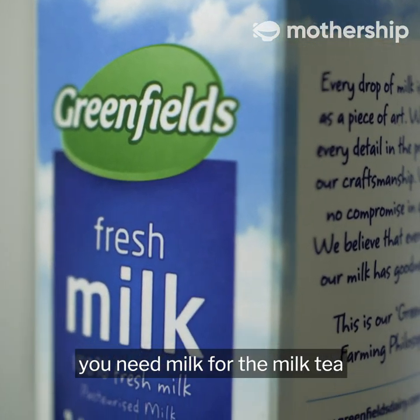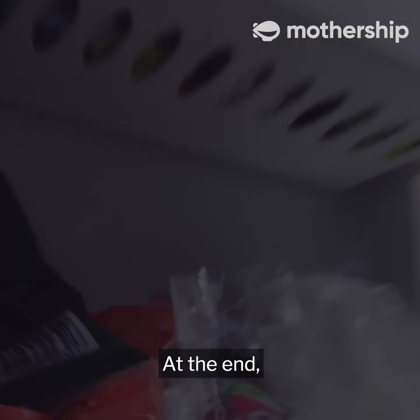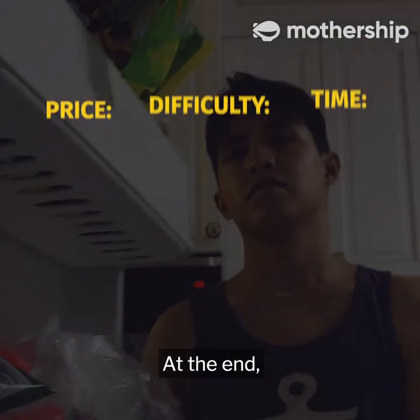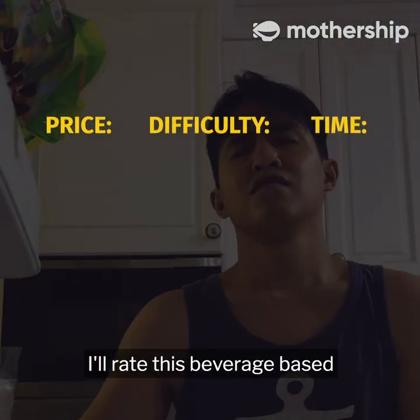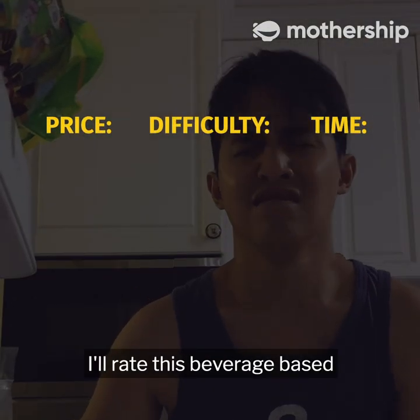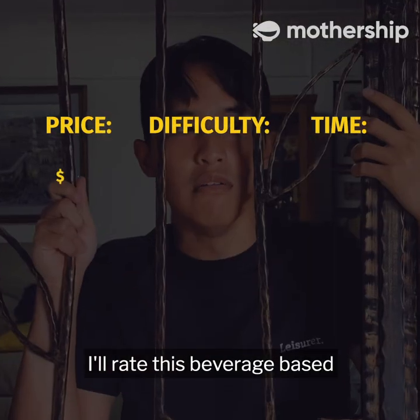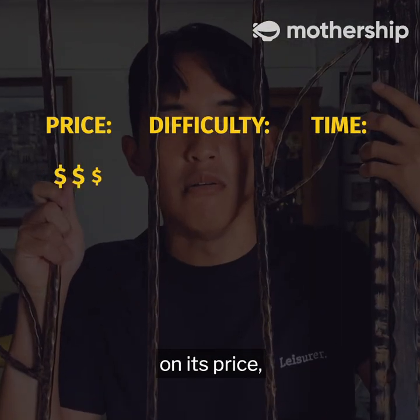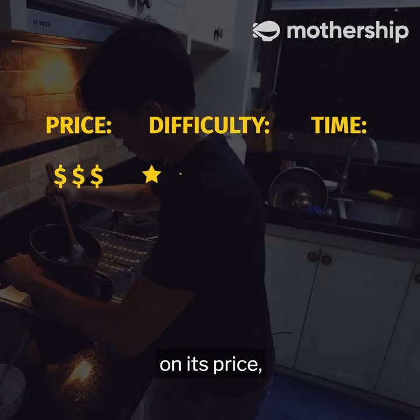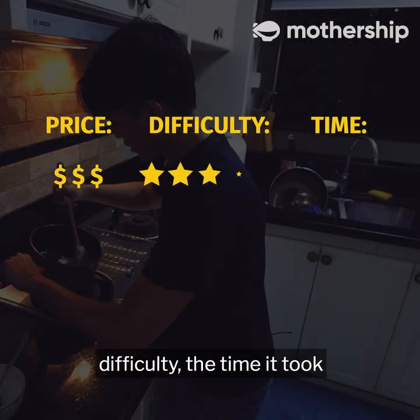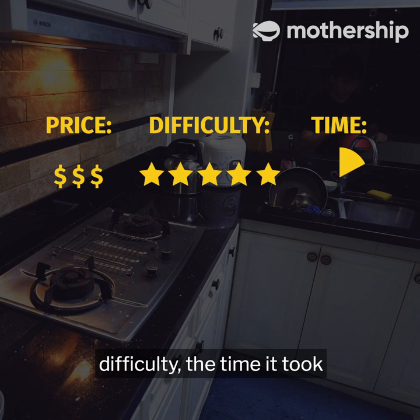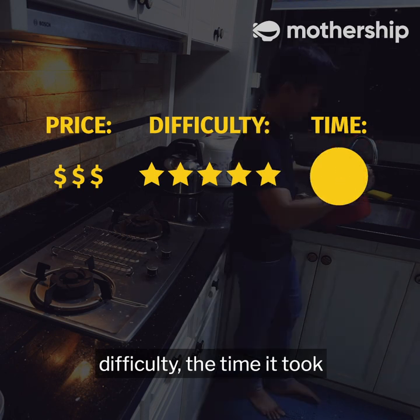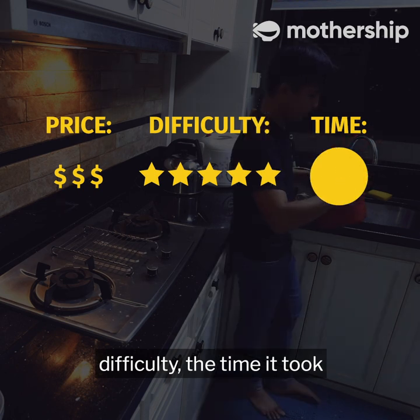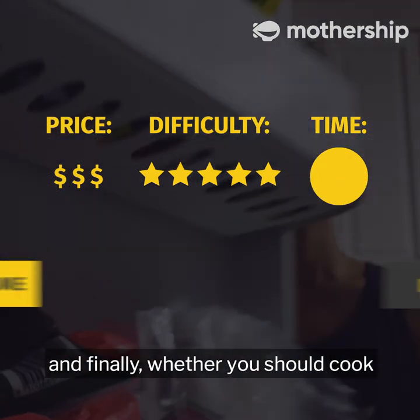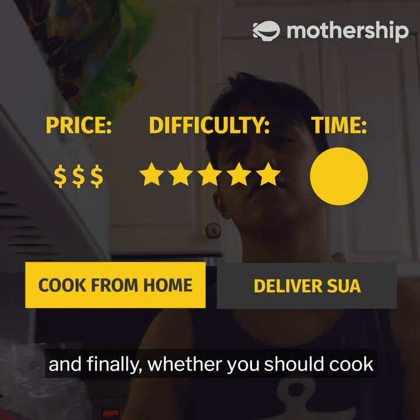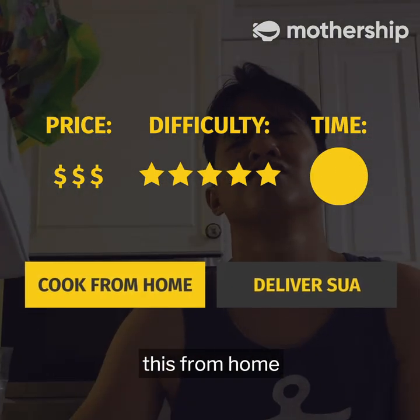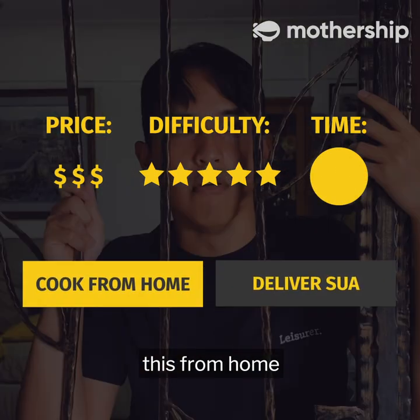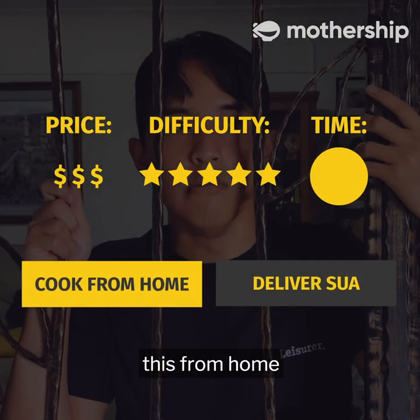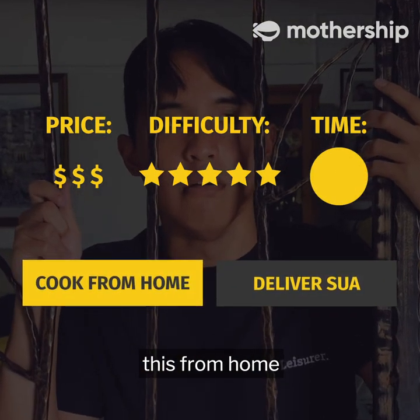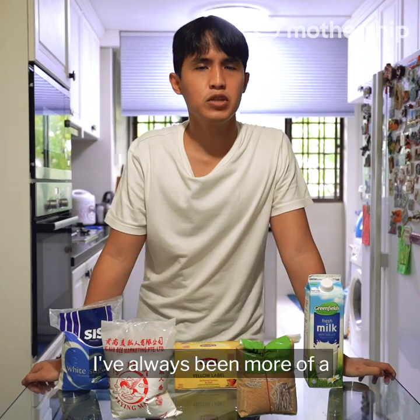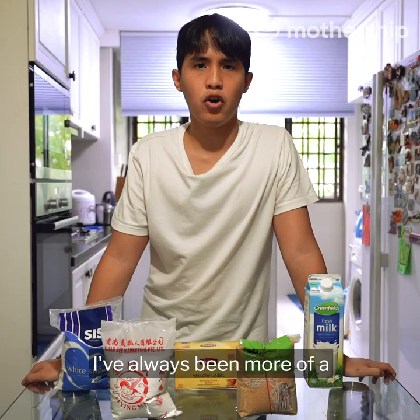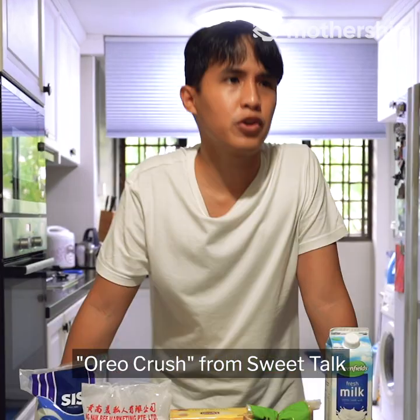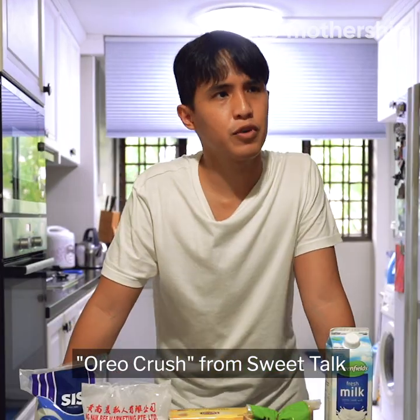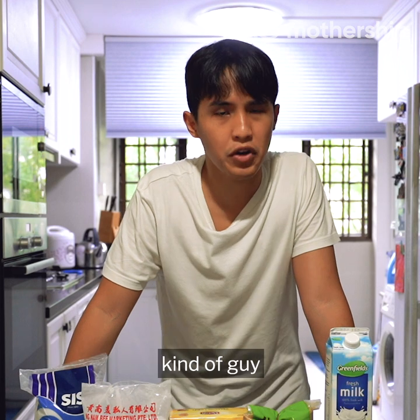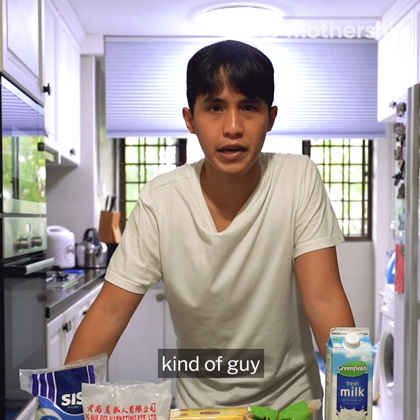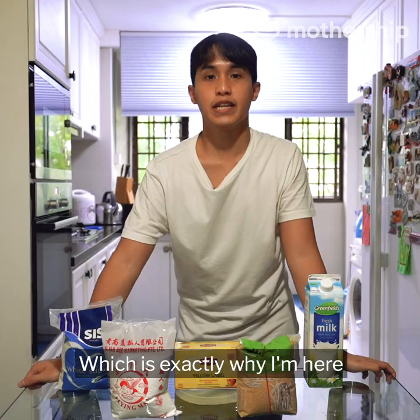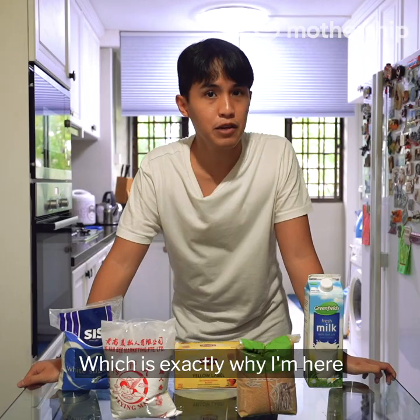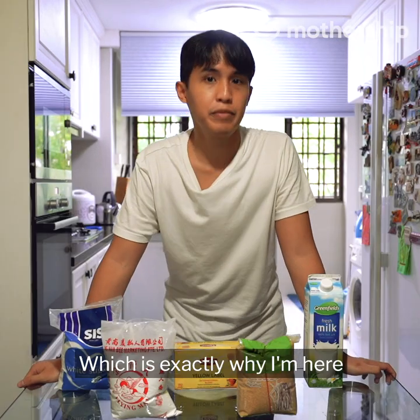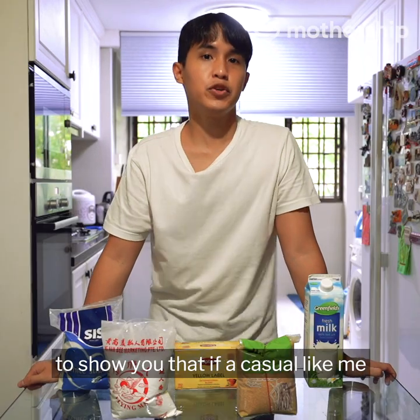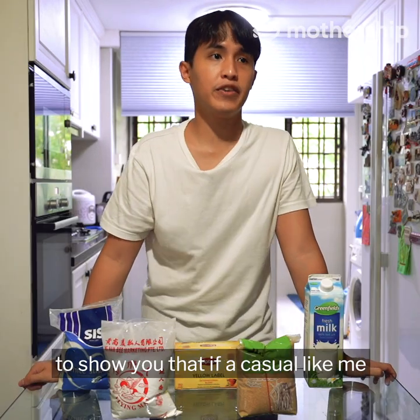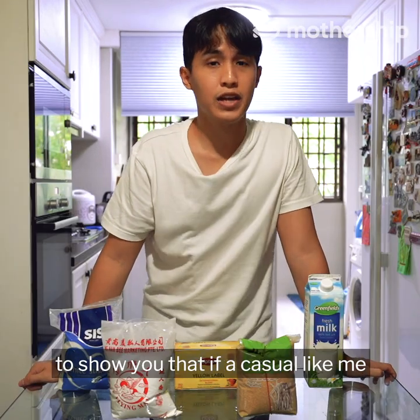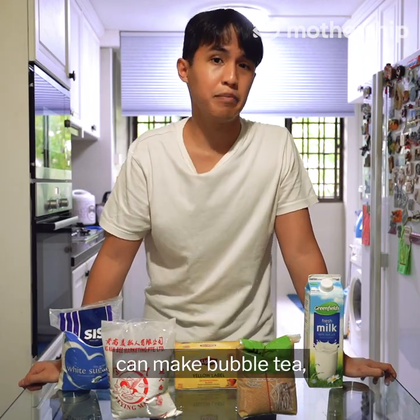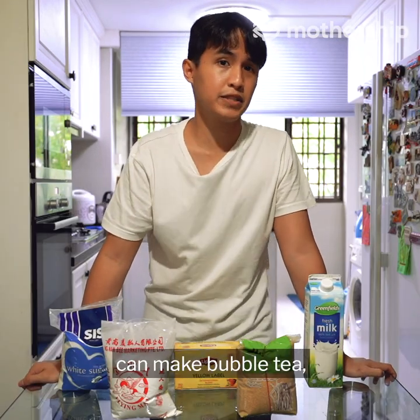At the end, I'll rate this beverage based on its price, difficulty, the time it took, and finally whether you should cook this from home. I've always been more of a Royal Crush from Sweet Dog kind of guy, which is exactly why I'm here to show you that if a casual like me can make bubble tea, so can you.